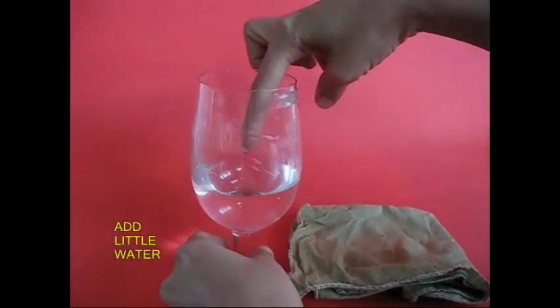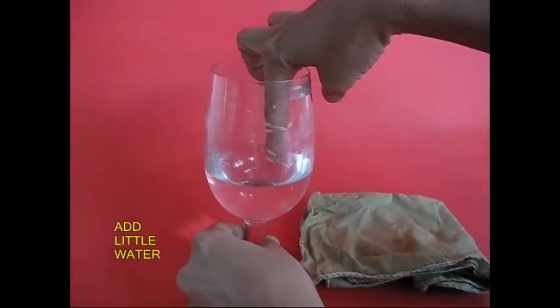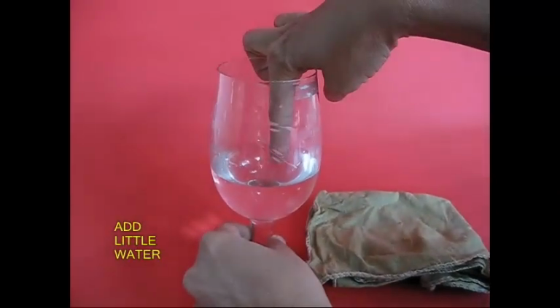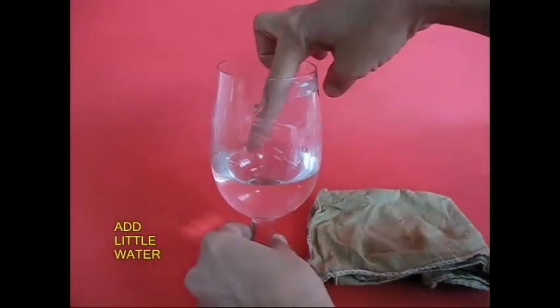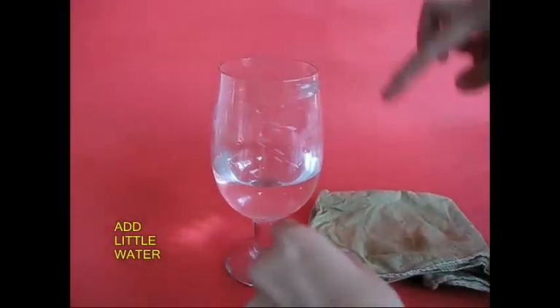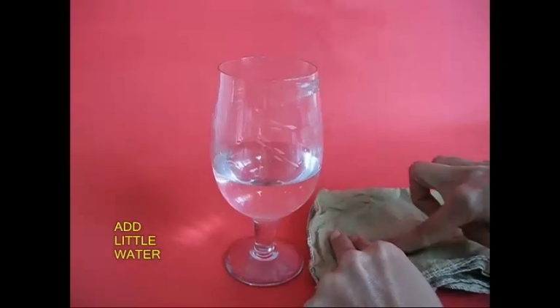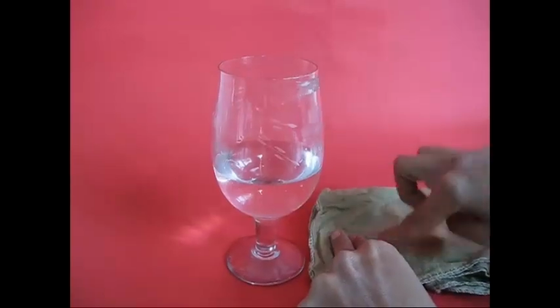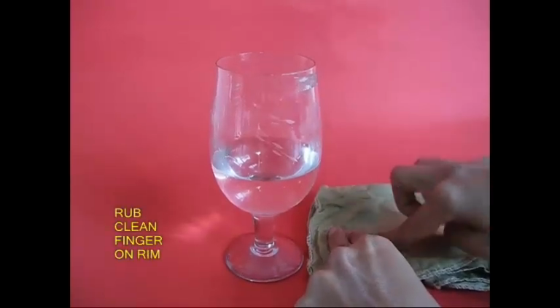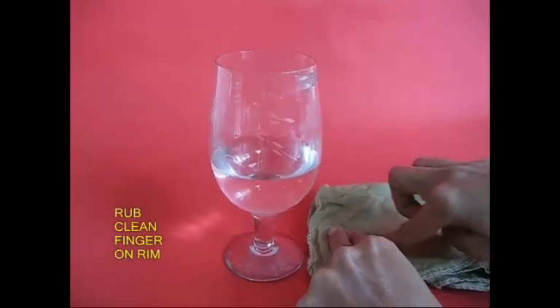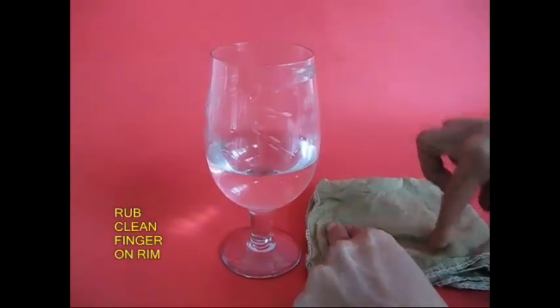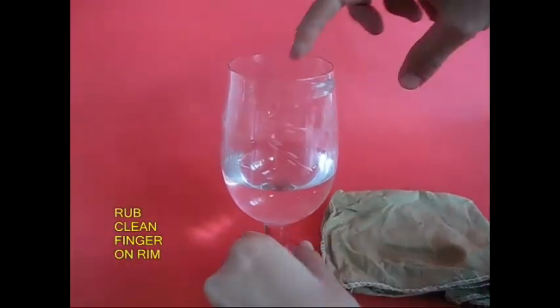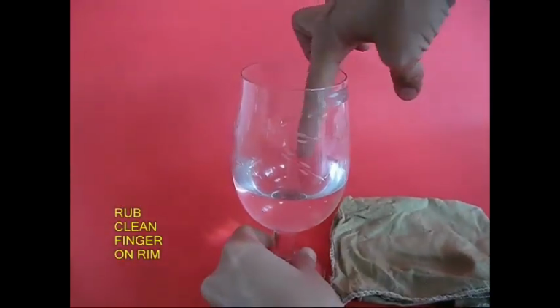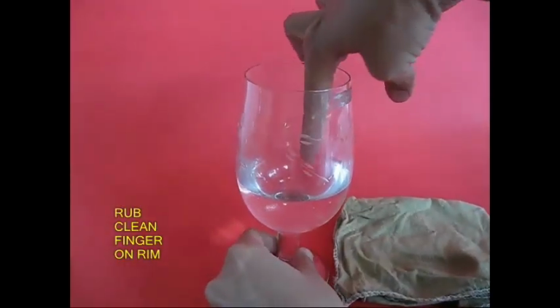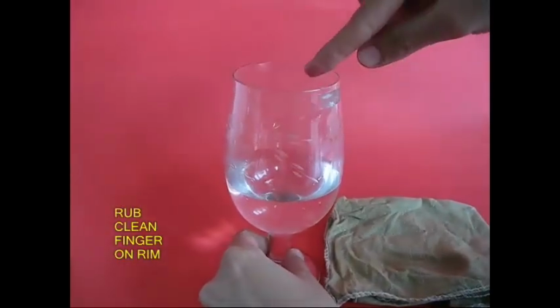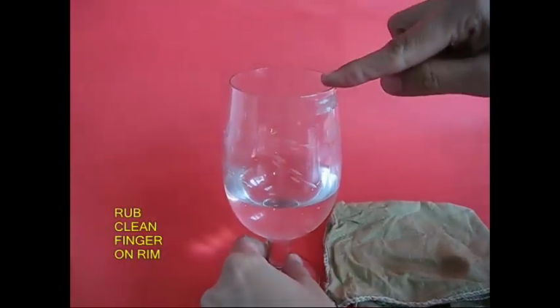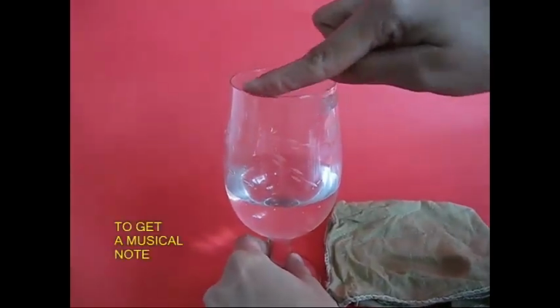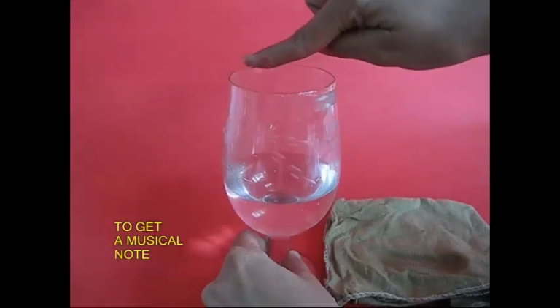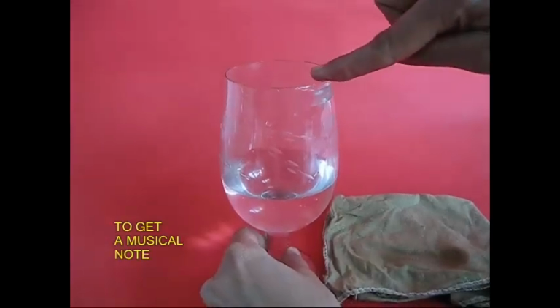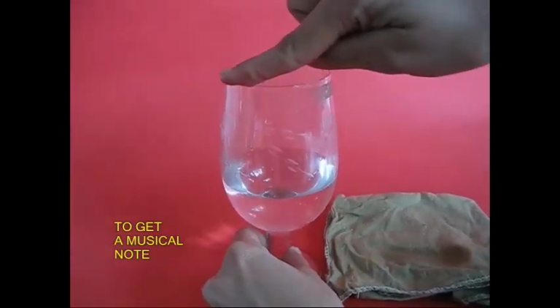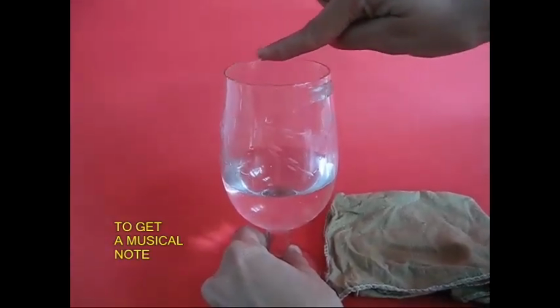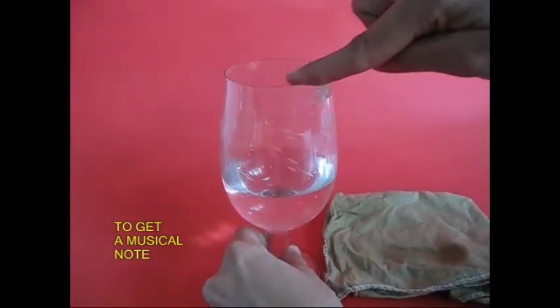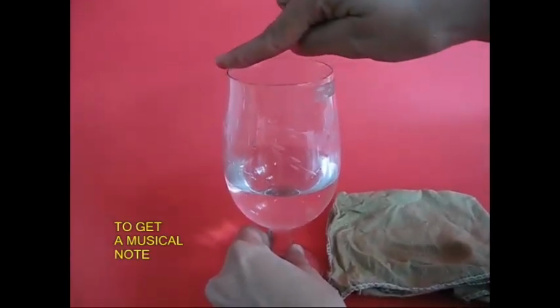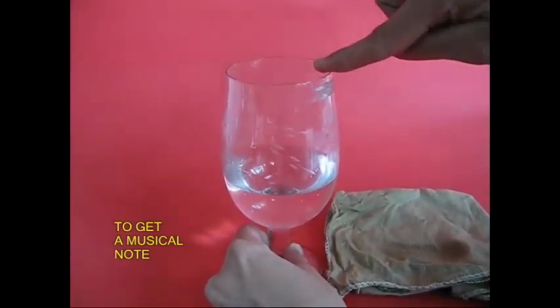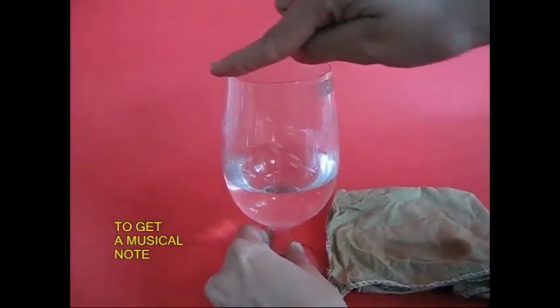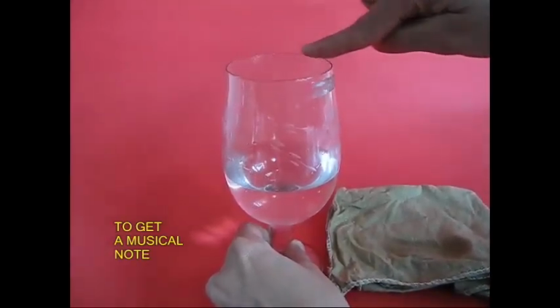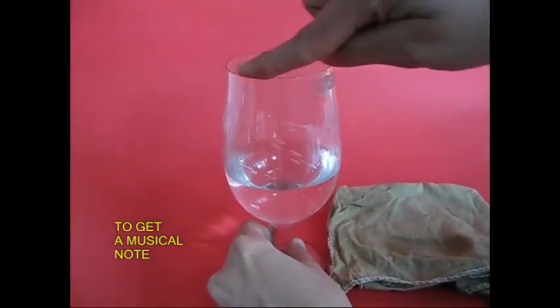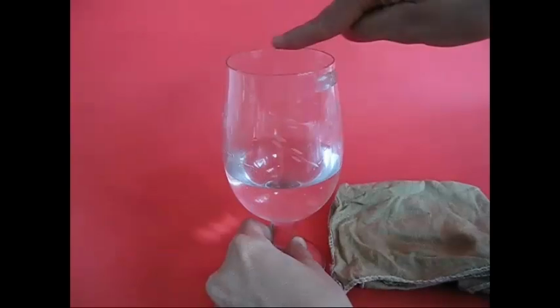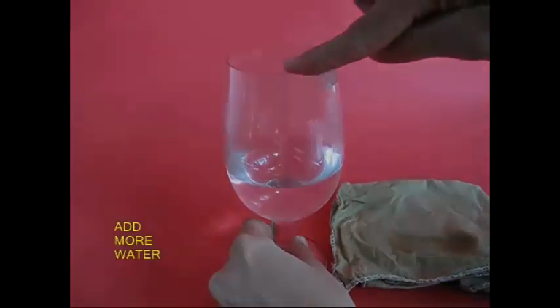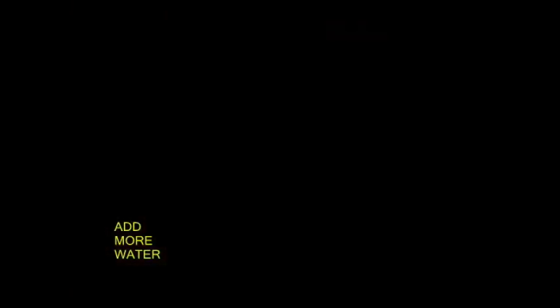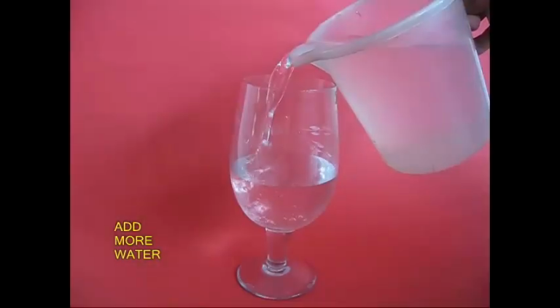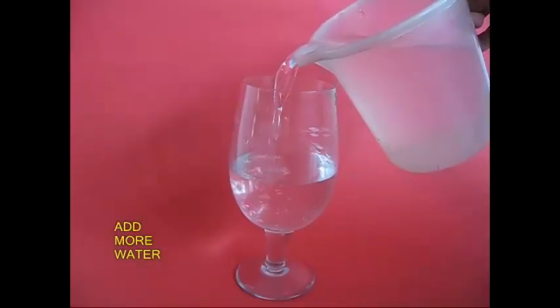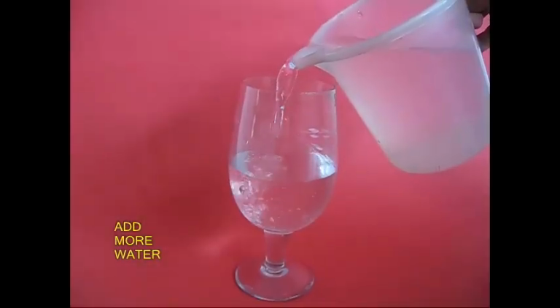This is a wine glass. Look, a little bit of a jar. The jar is going to be inside the jar.